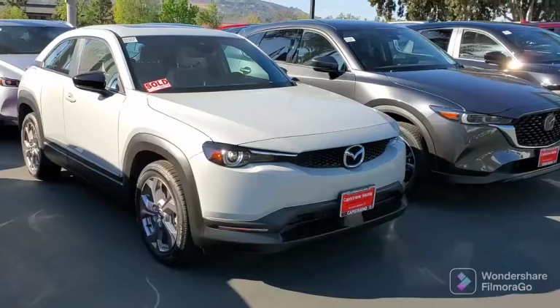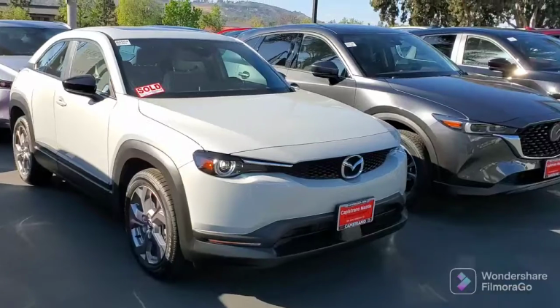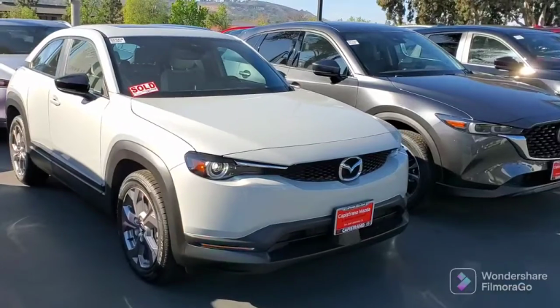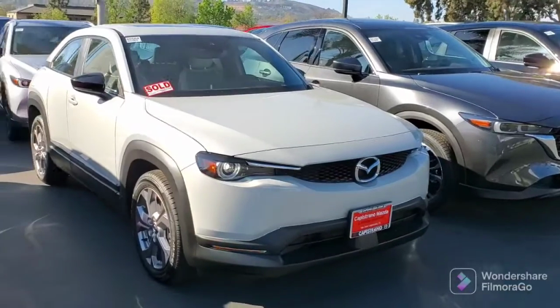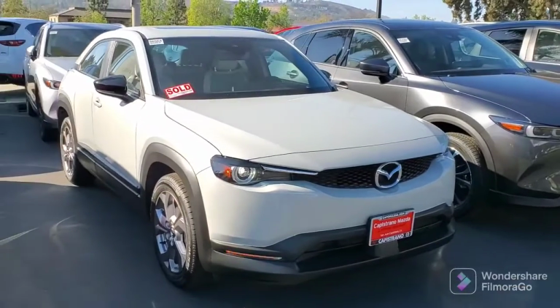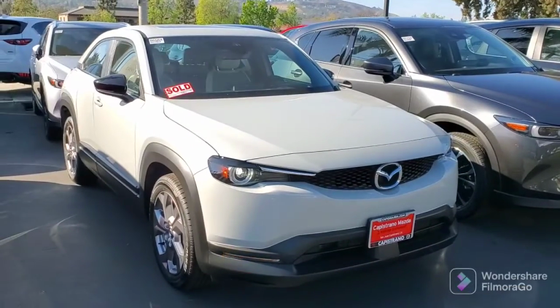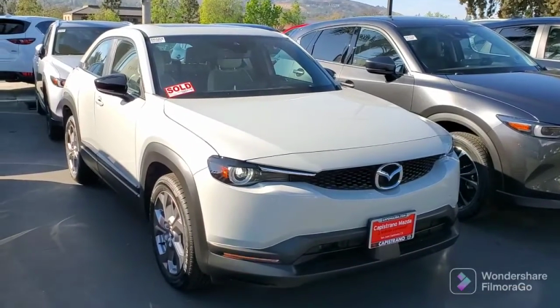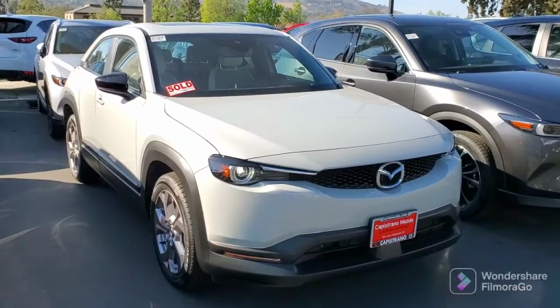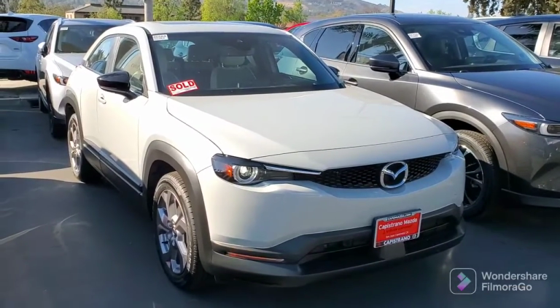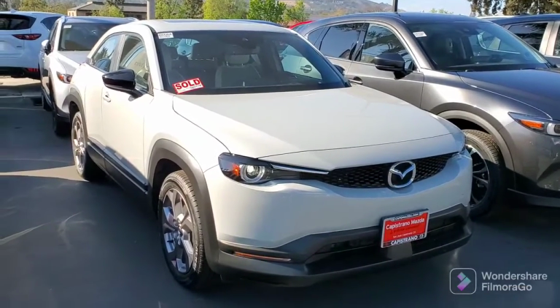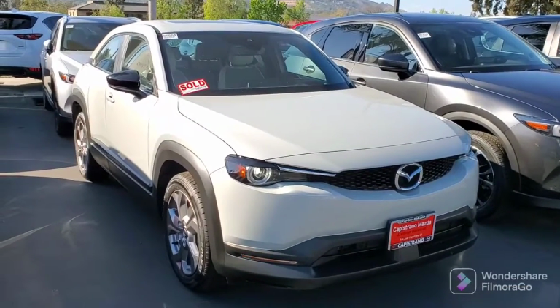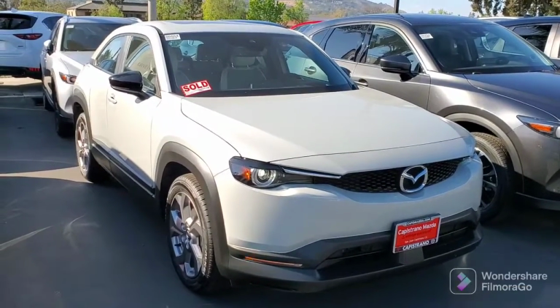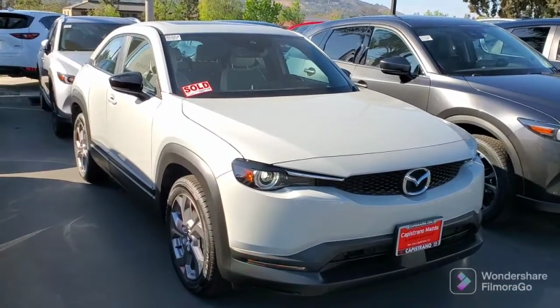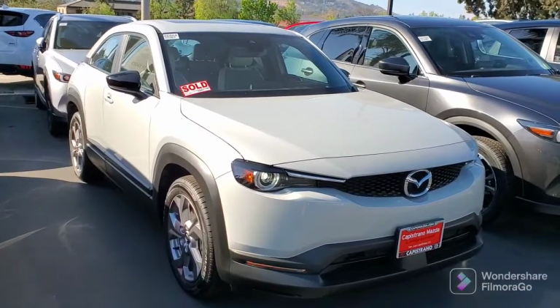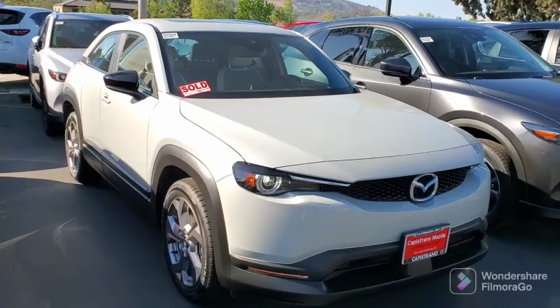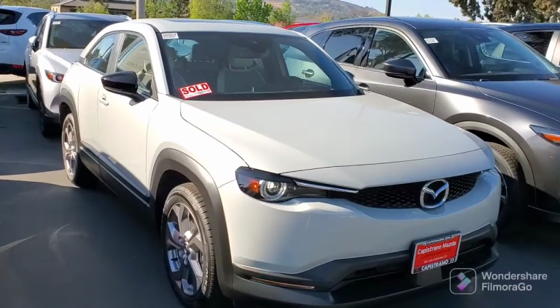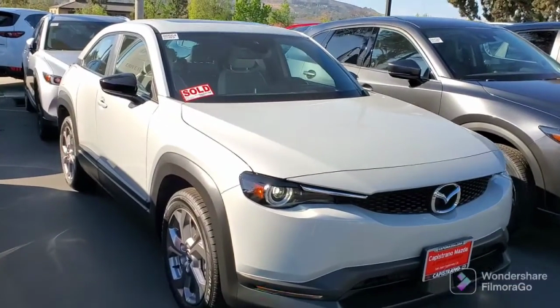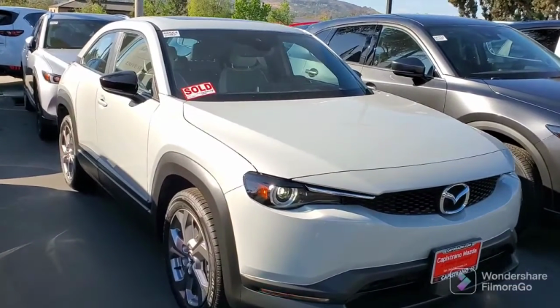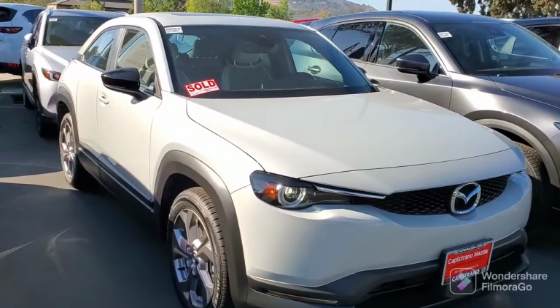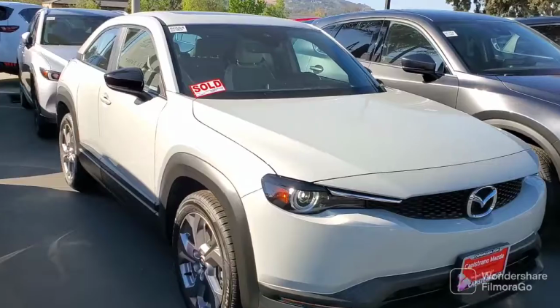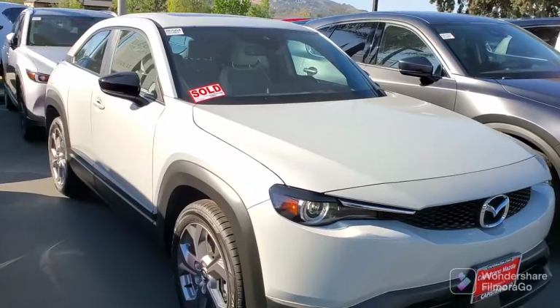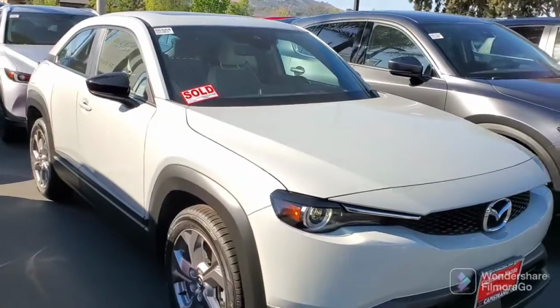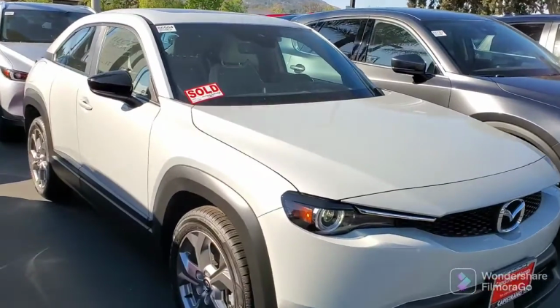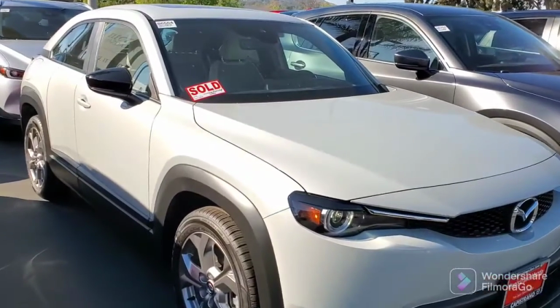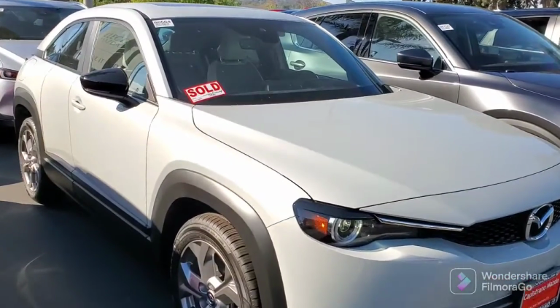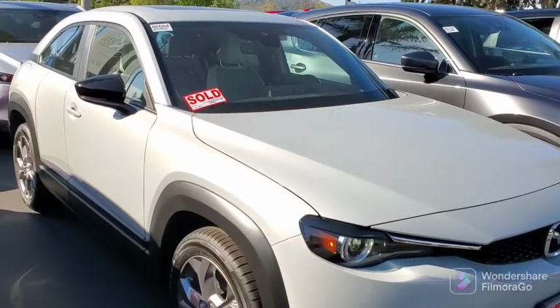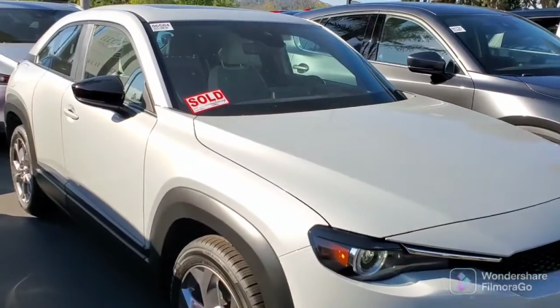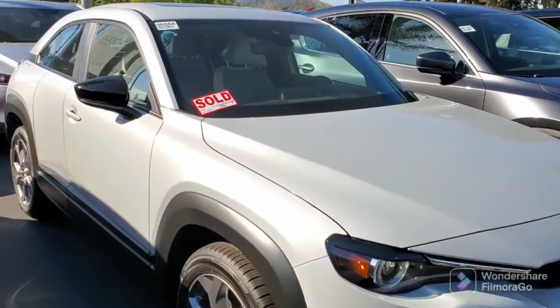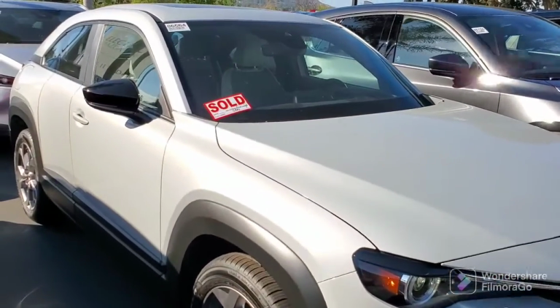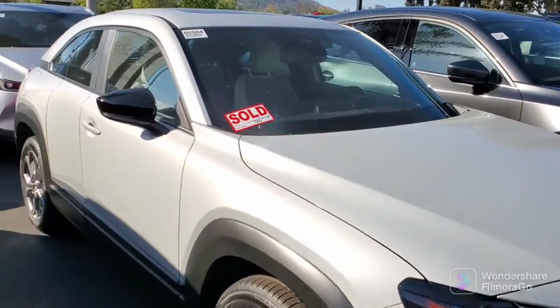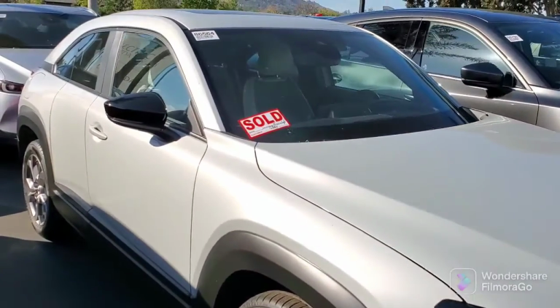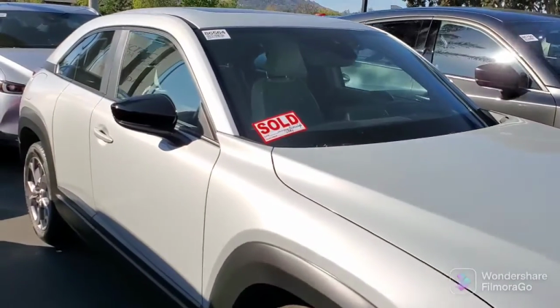Hi Trish, this is Rick at Capistrano Mazda. Just wanted to show you the ceramic color. This is a base, but I also have a premium plus.